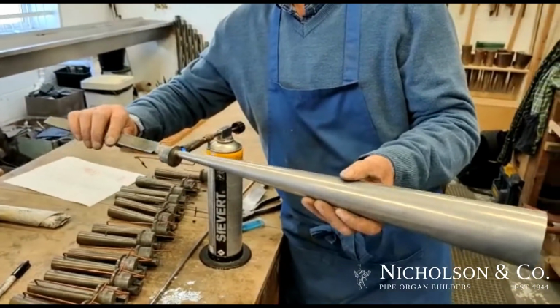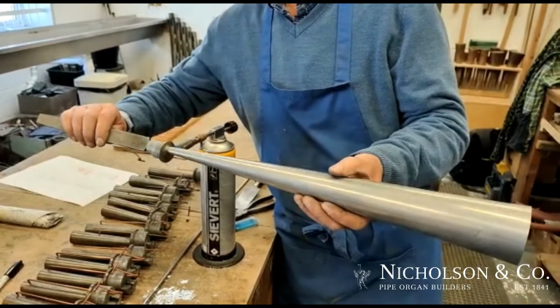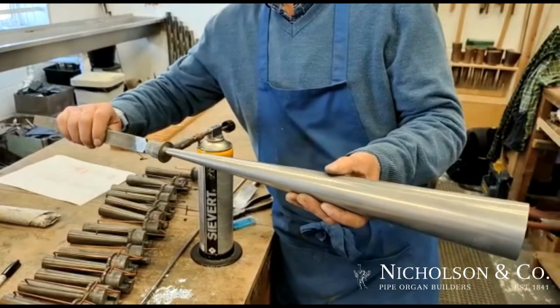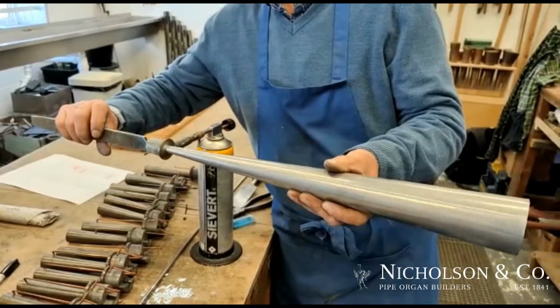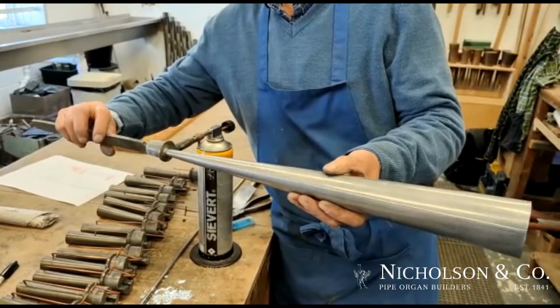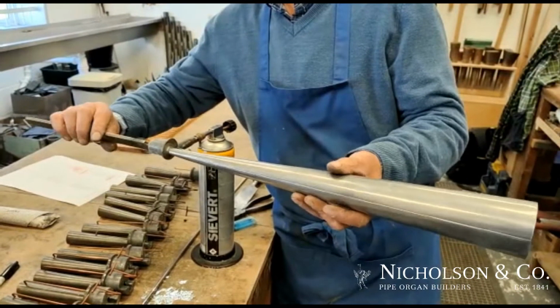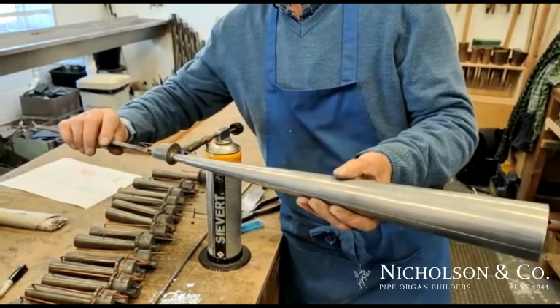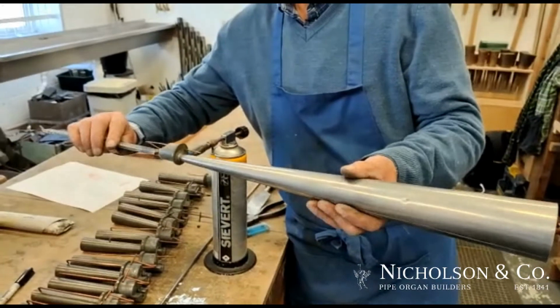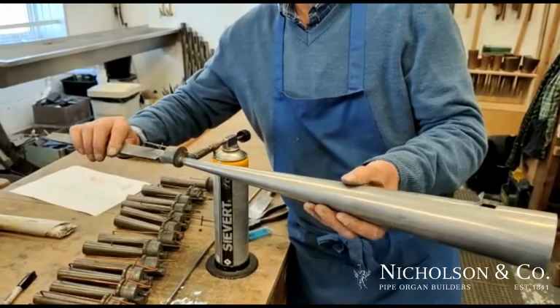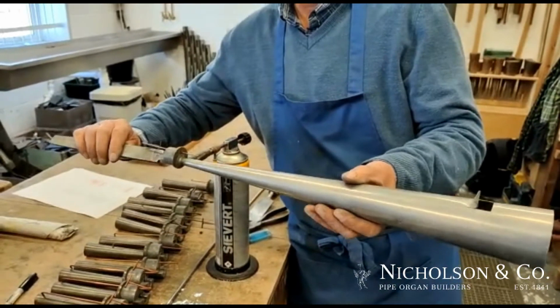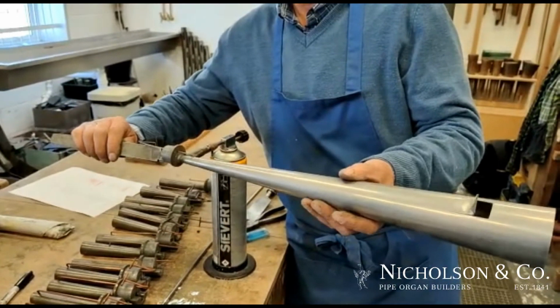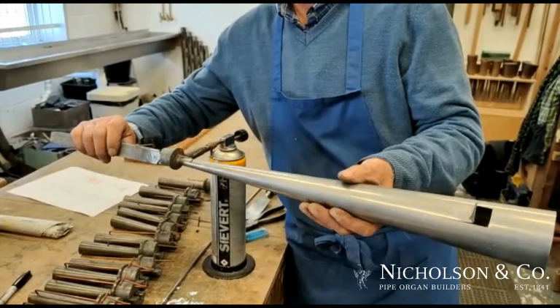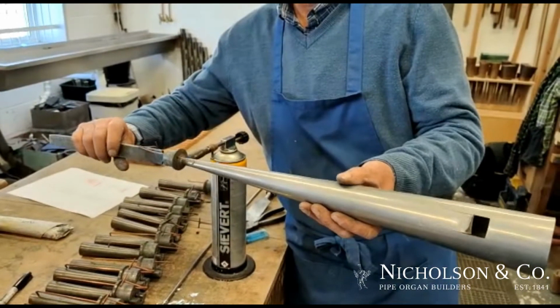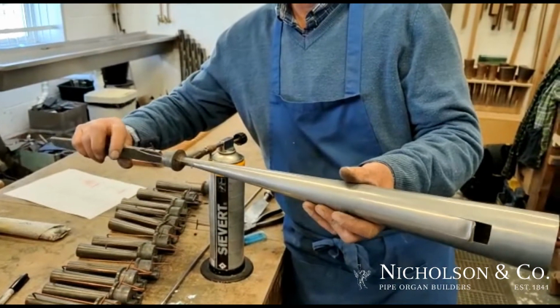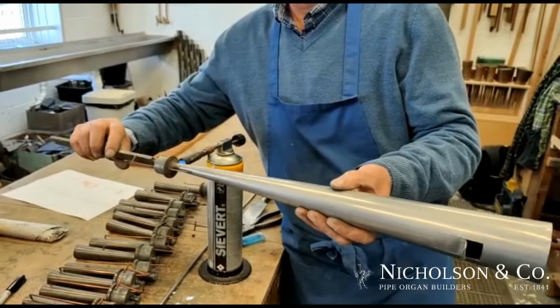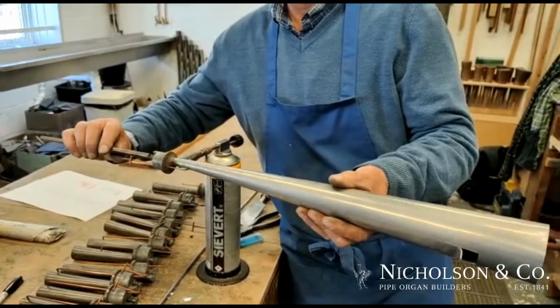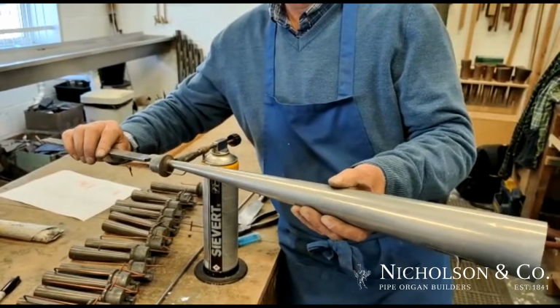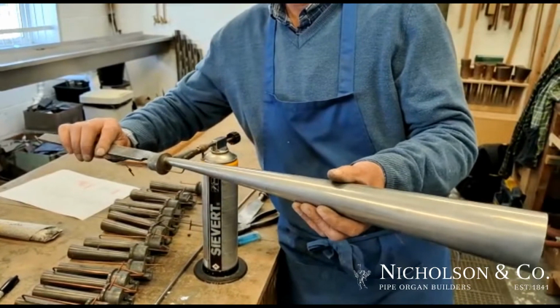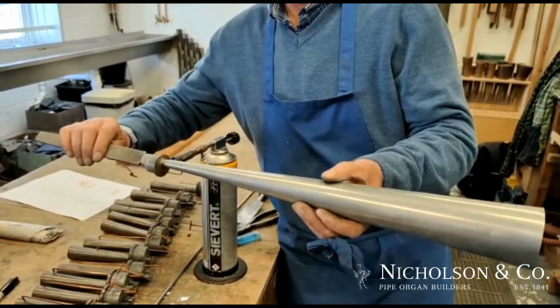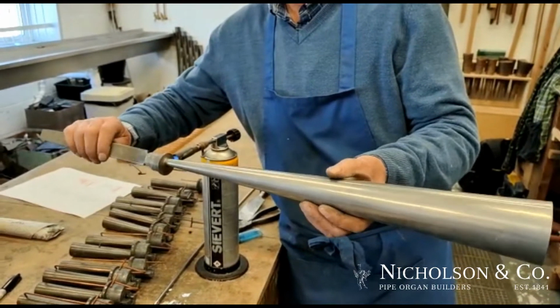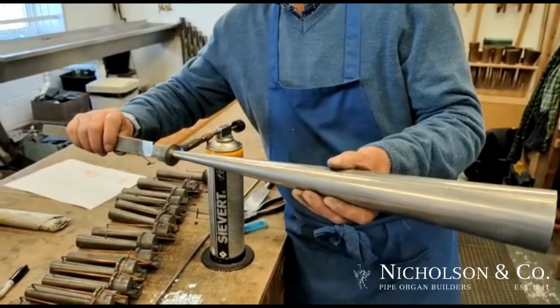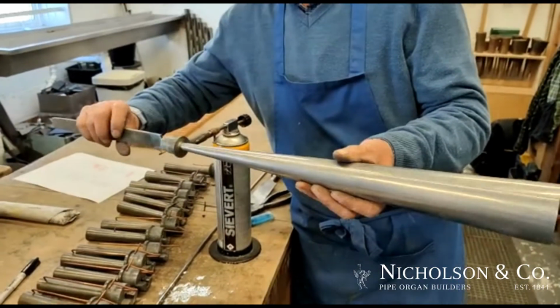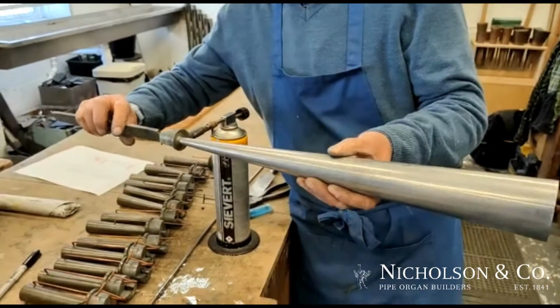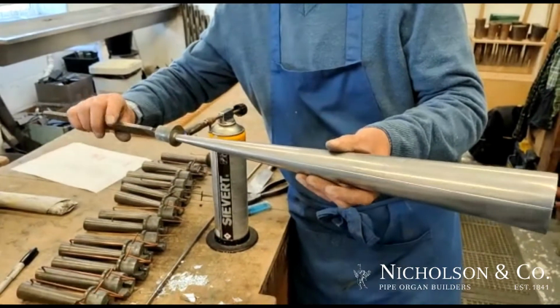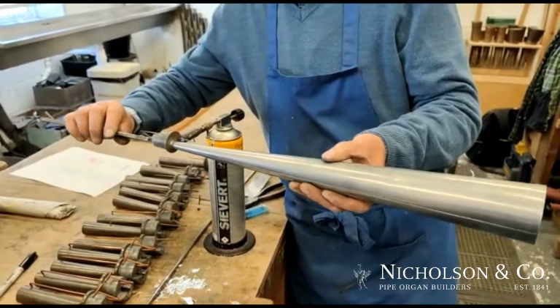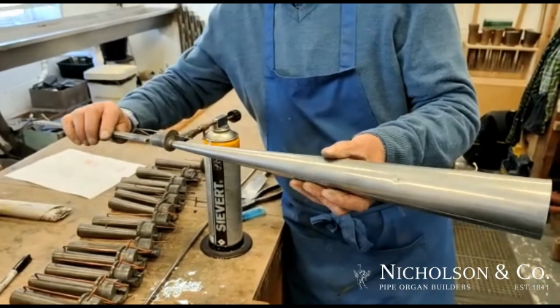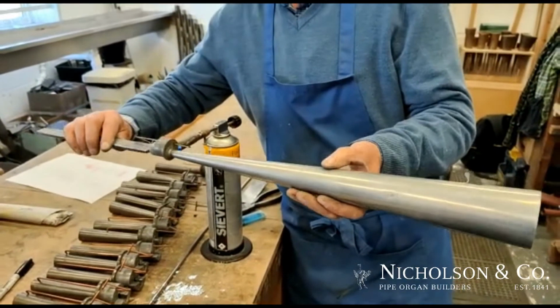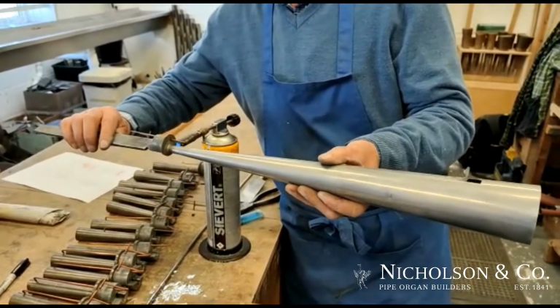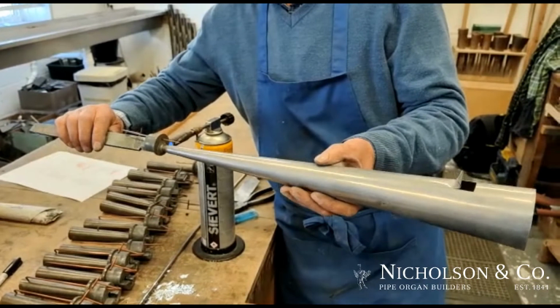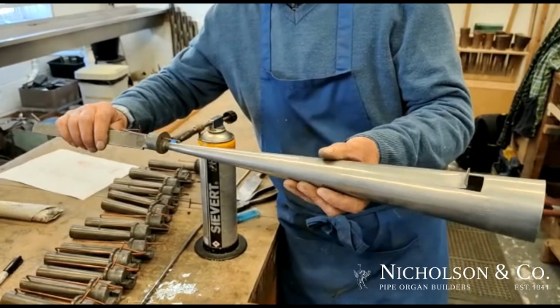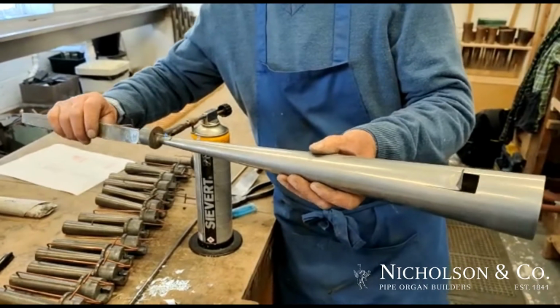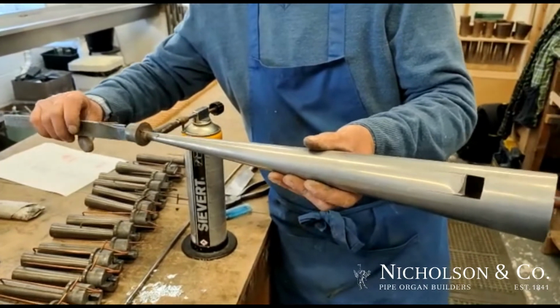The scale is wrong. They were added in the 60s by Walkers, so they take the scale down very quickly. They also added harmonic trebles, which we're taking off. So we're going to make new resonators. This is the process of getting them off.